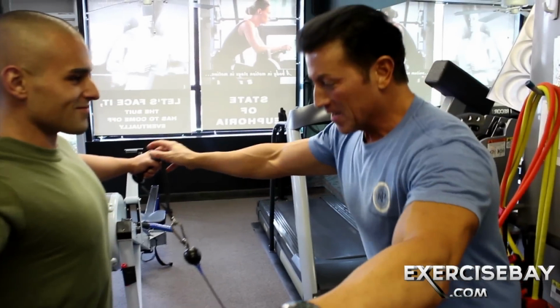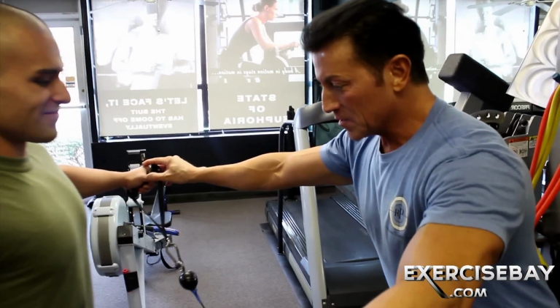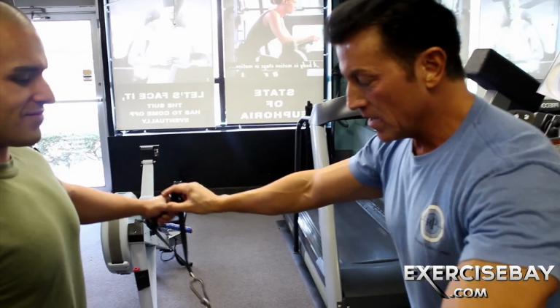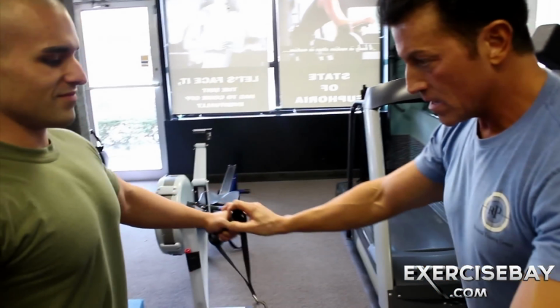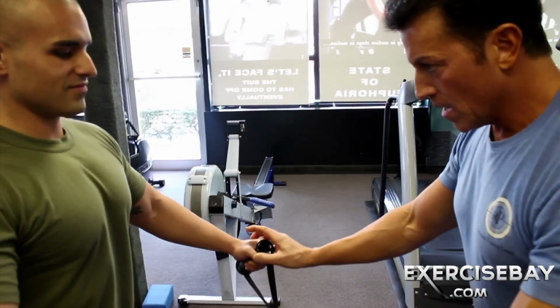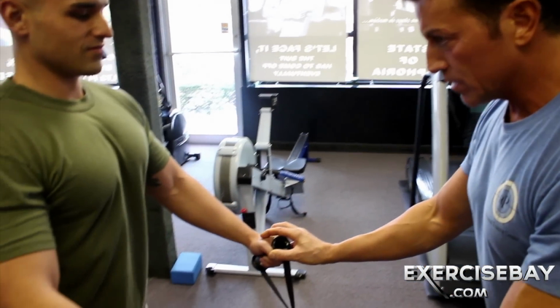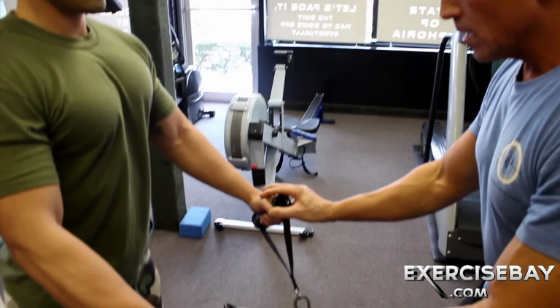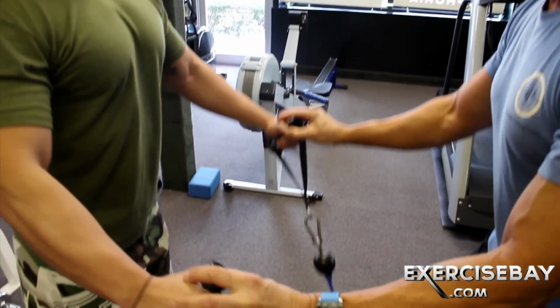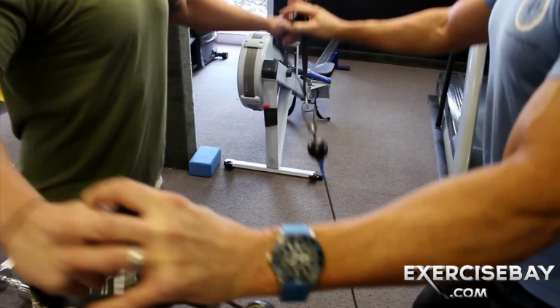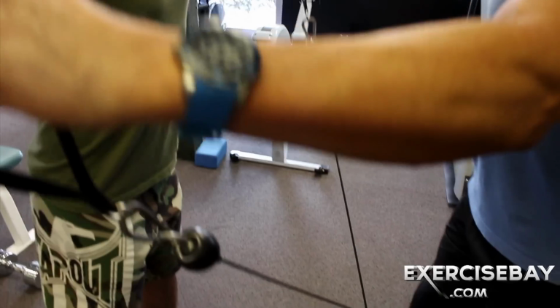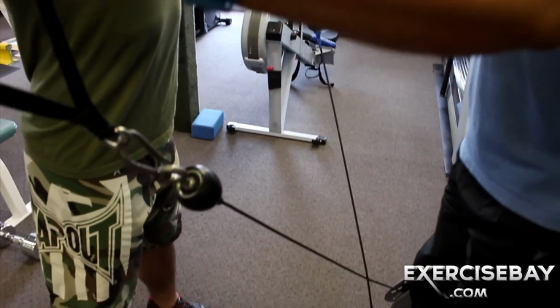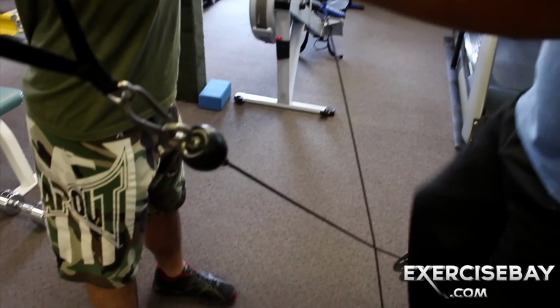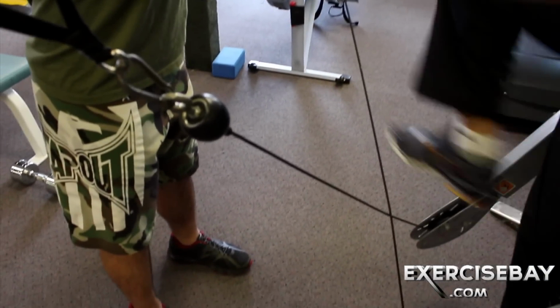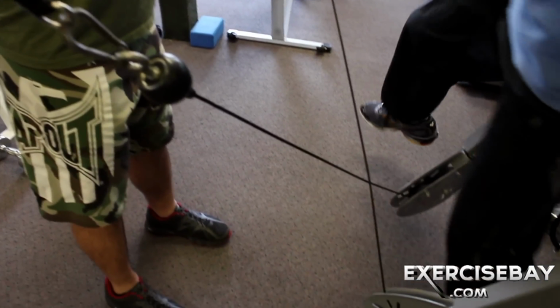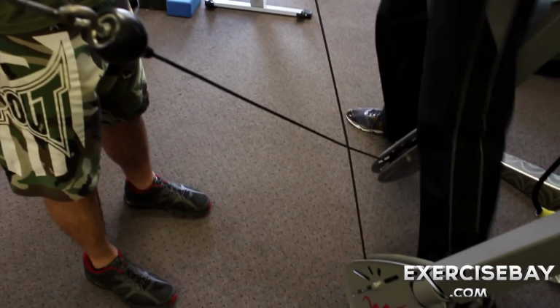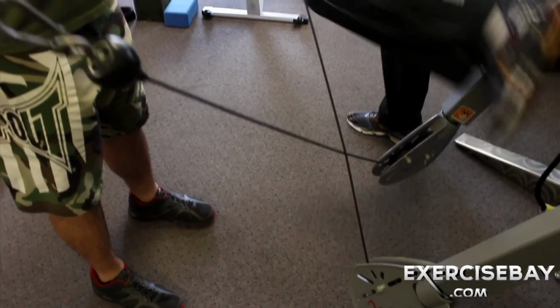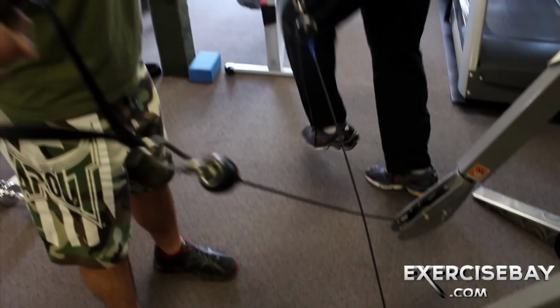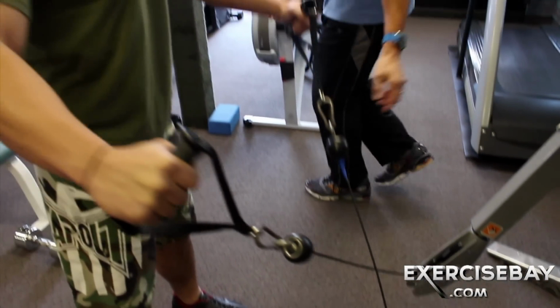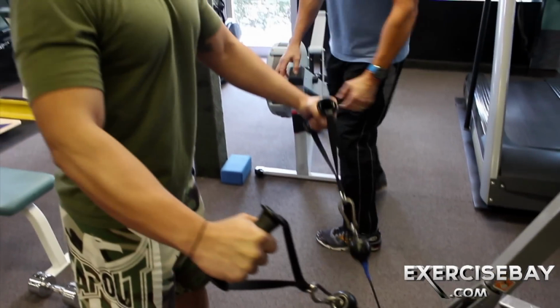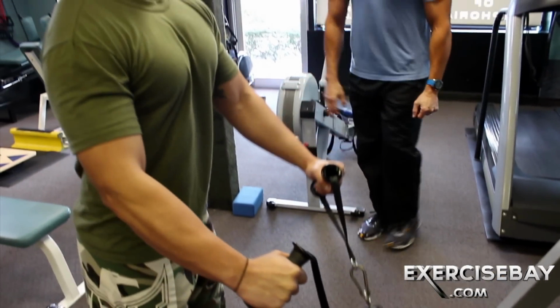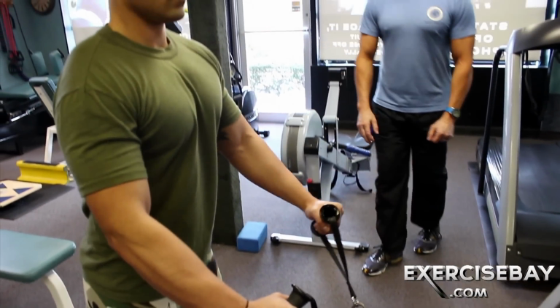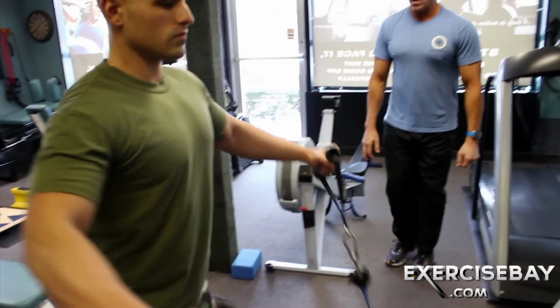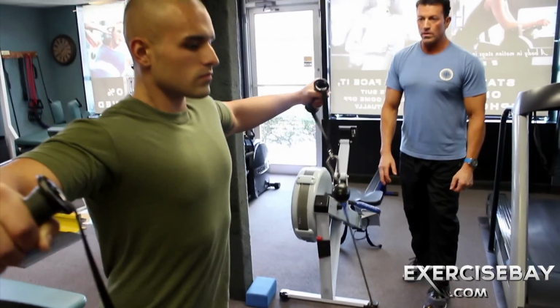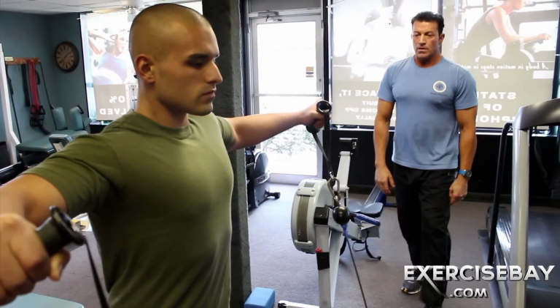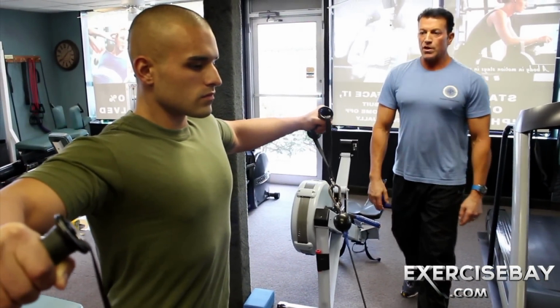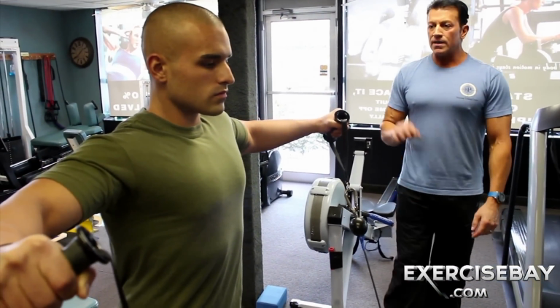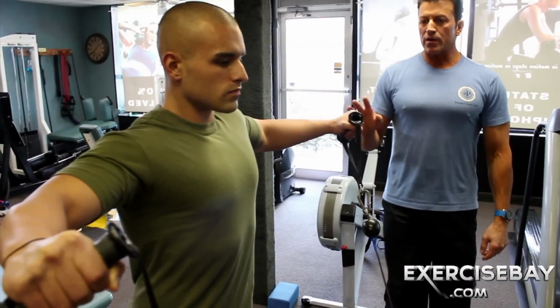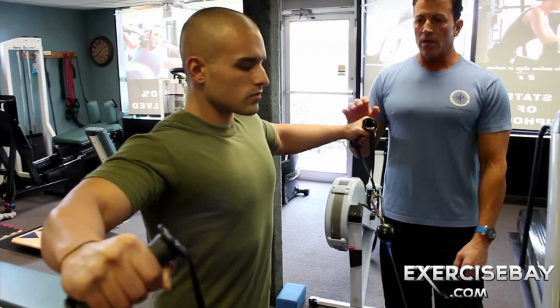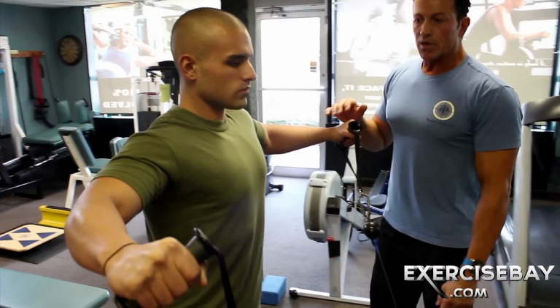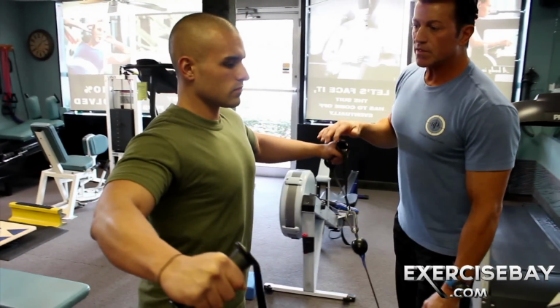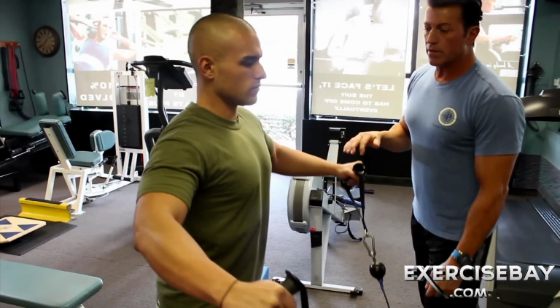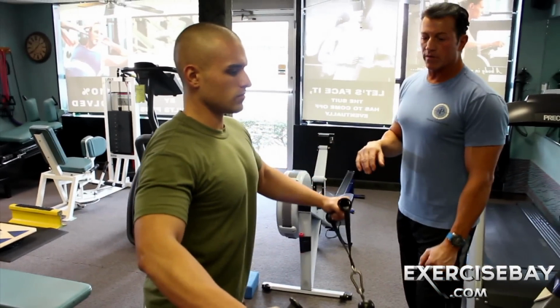Come down slowly, pause, pull, hold. Don't rush the concentric pull. I want you to move slowly throughout the movement.